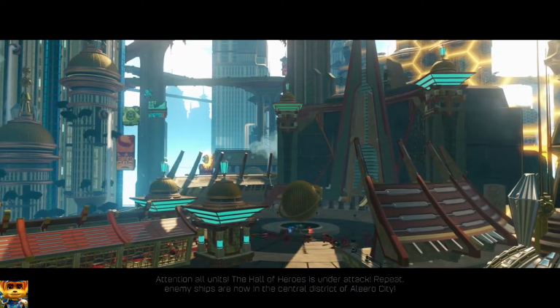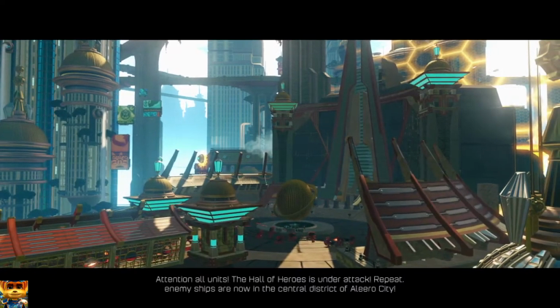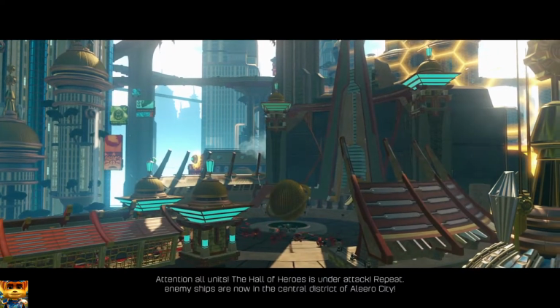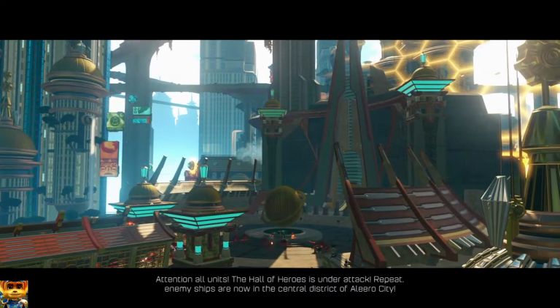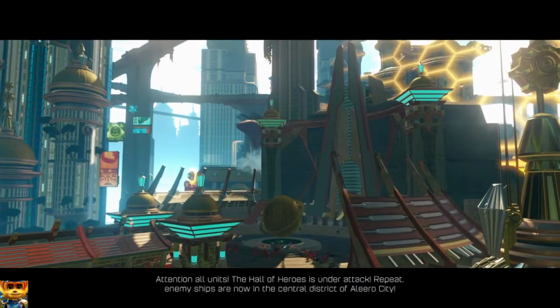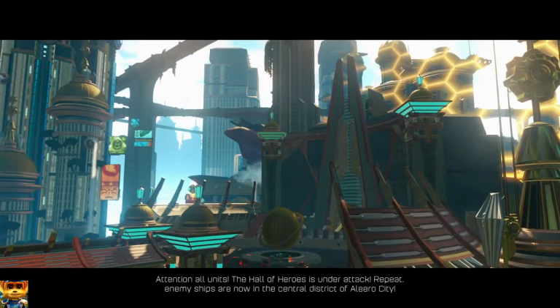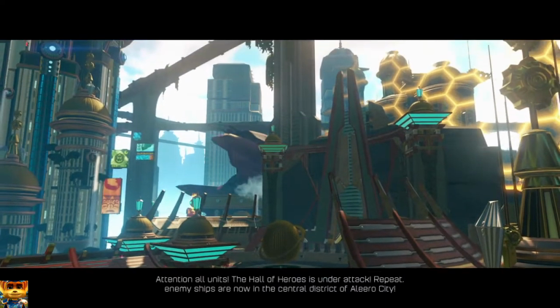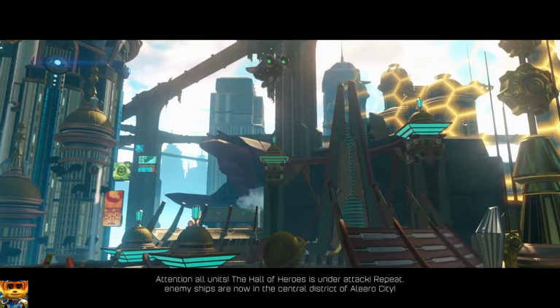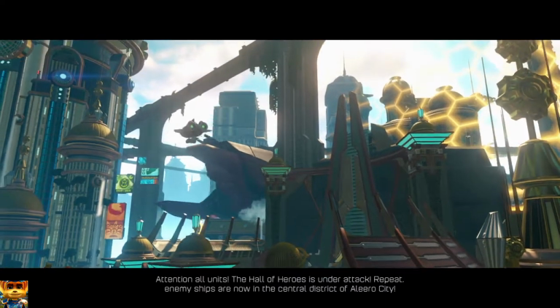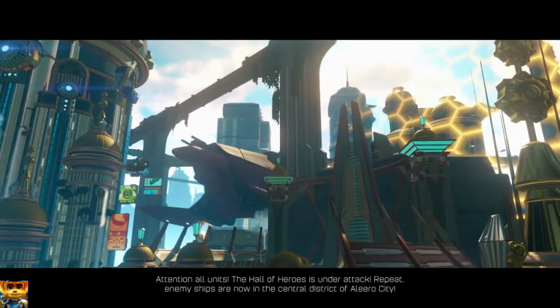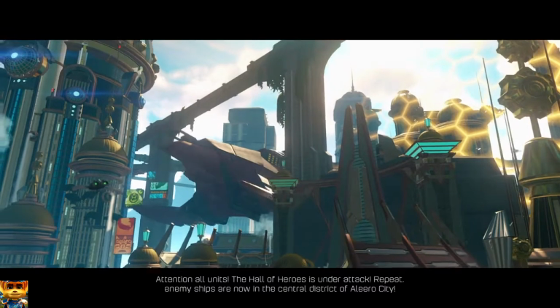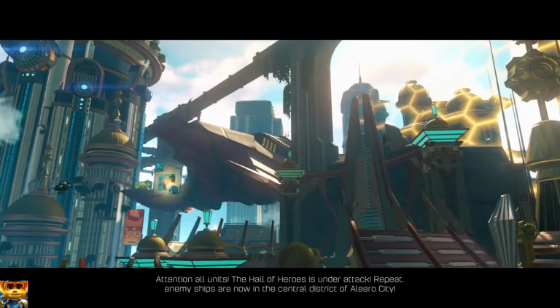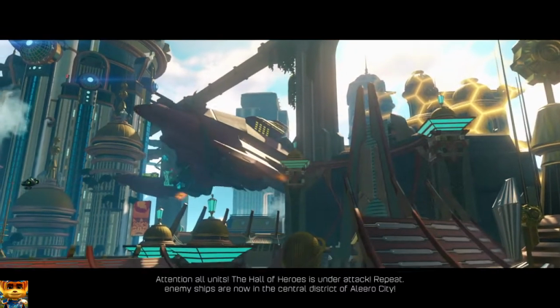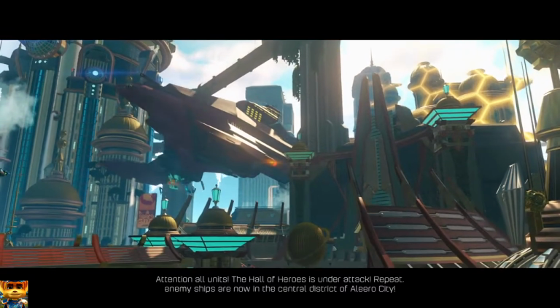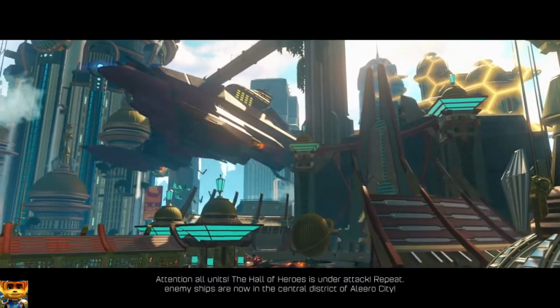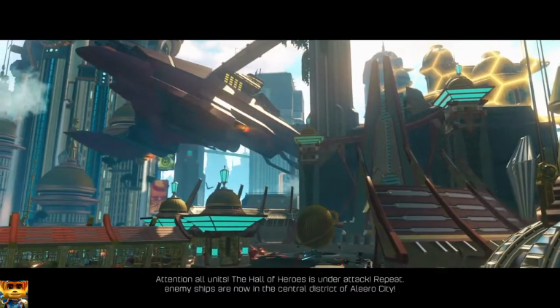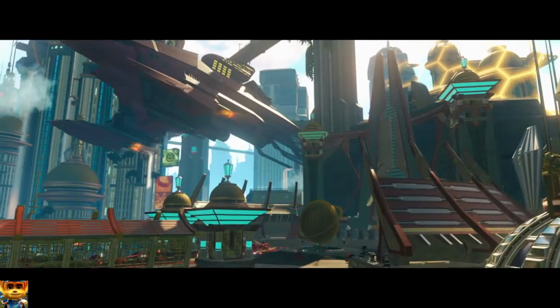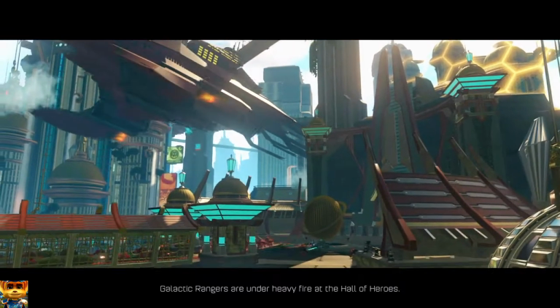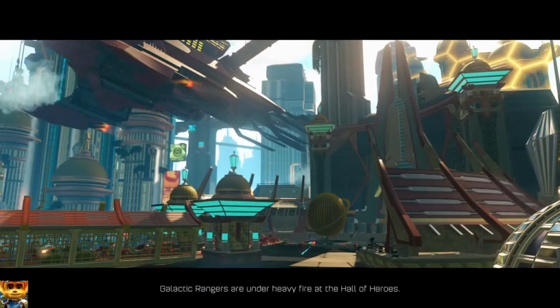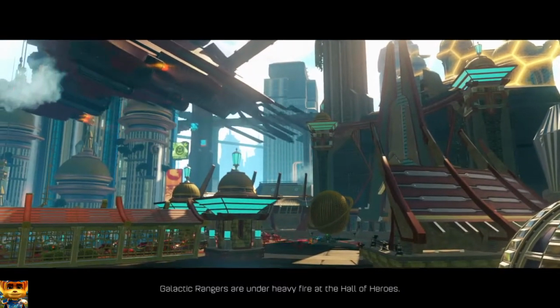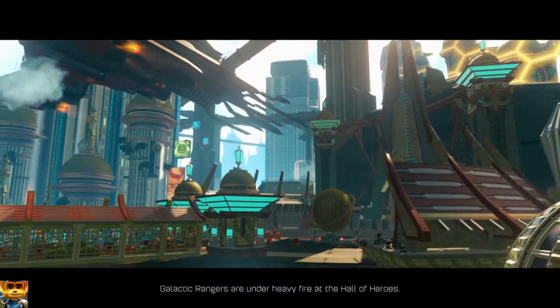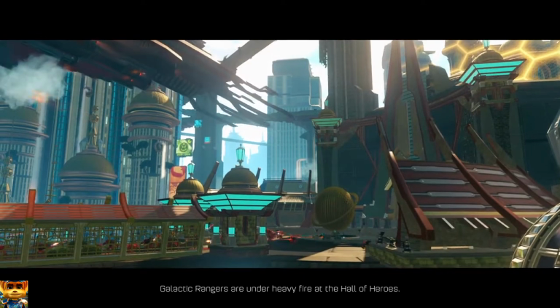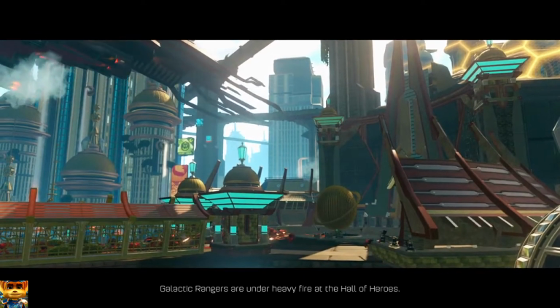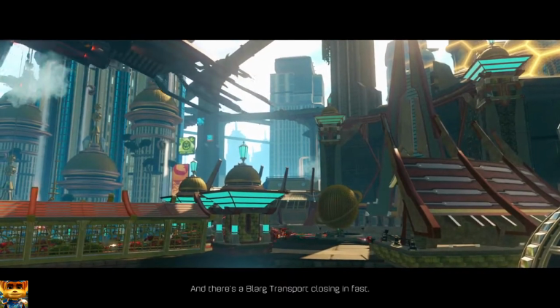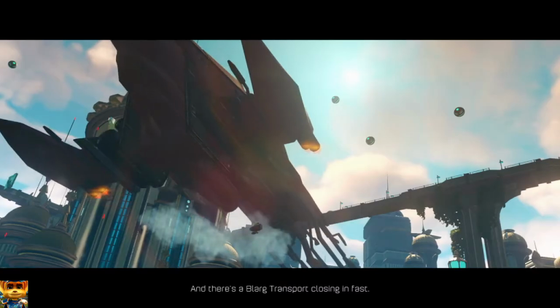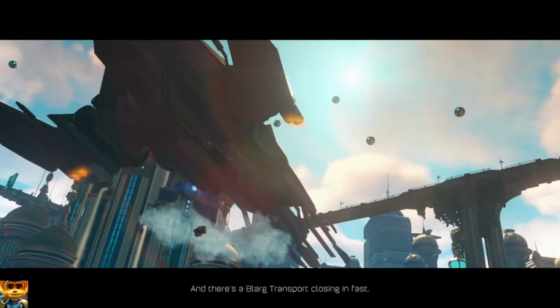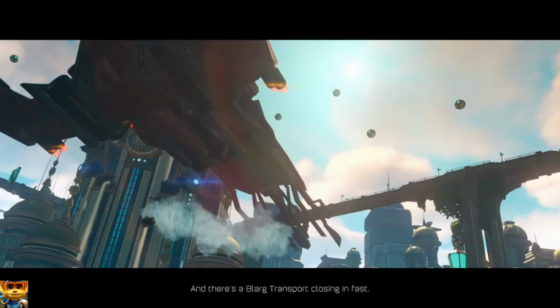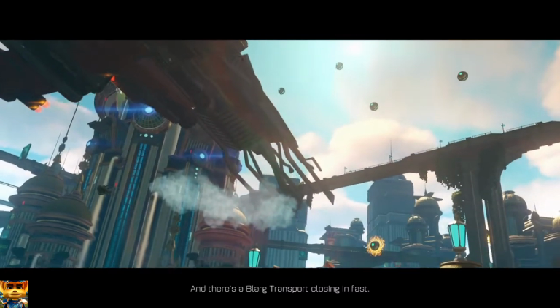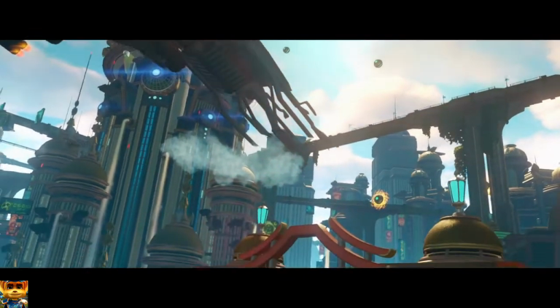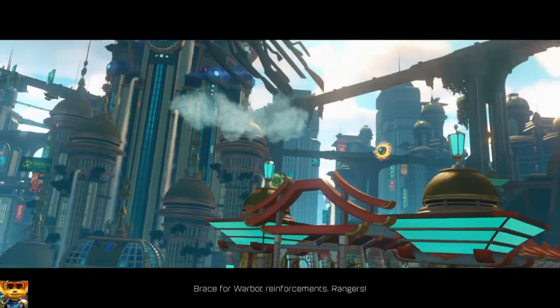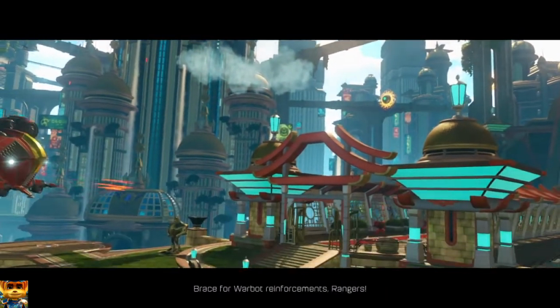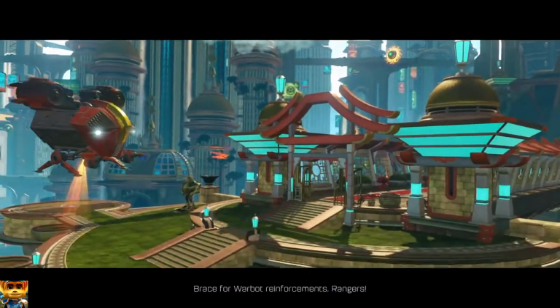Attention! All units! The Hall of Heroes is under attack! Repeat! Enemy ships are now in the central district of Aliro City. Galactic Rangers are under heavy fire at the Hall of Heroes. And there's a Flark transport closing in fast! Brace for warbot reinforcements, Rangers.